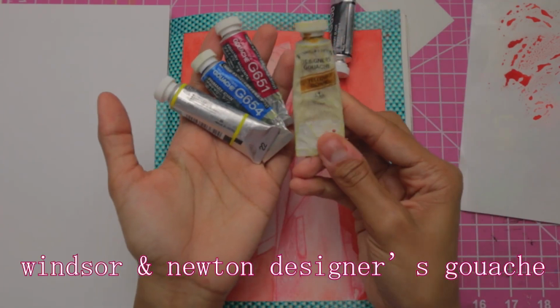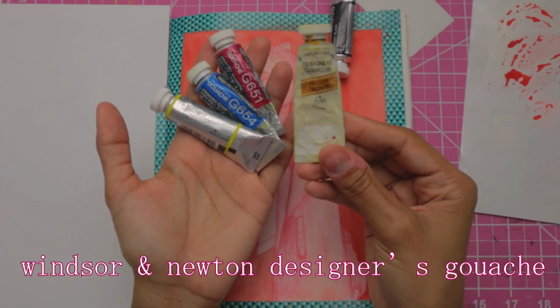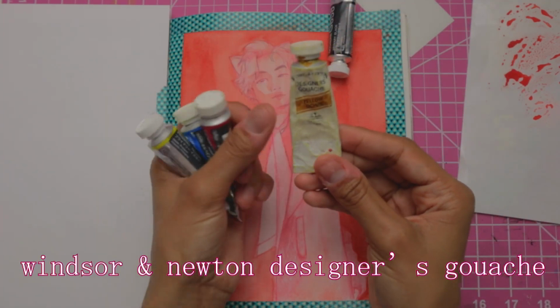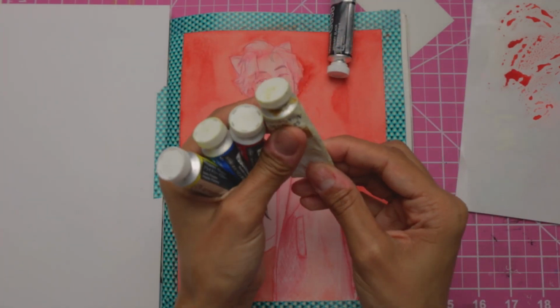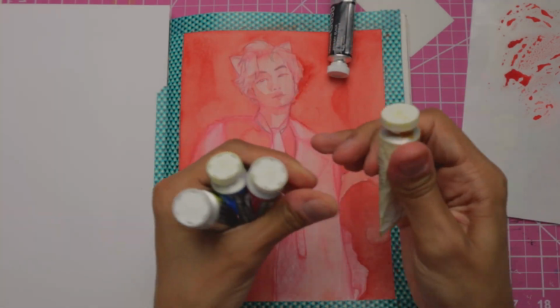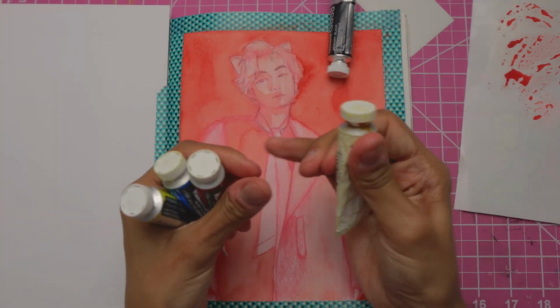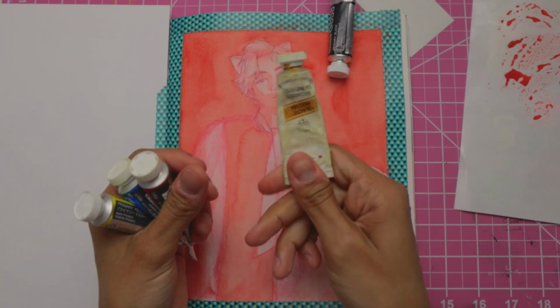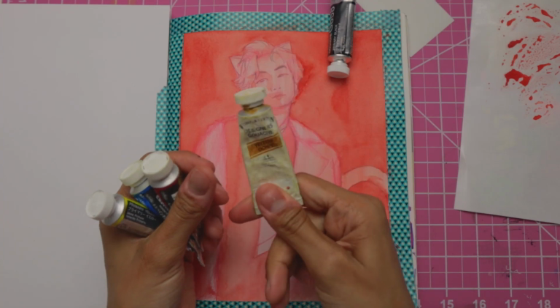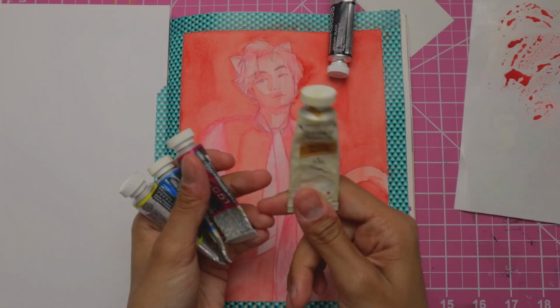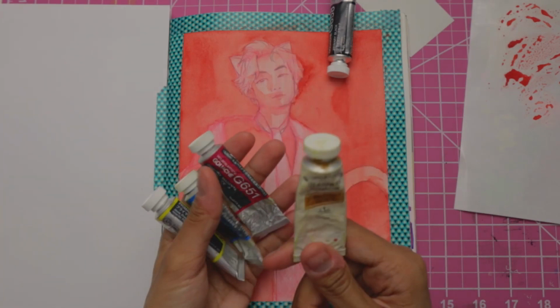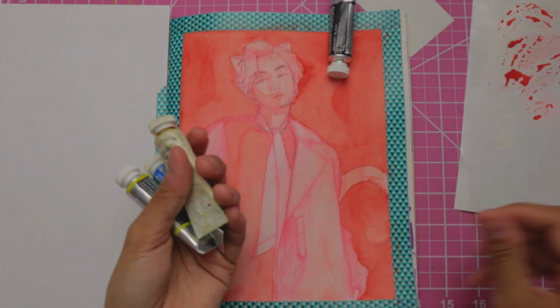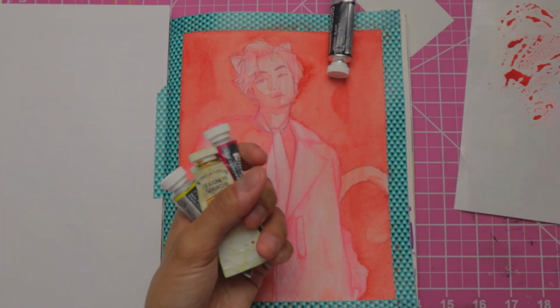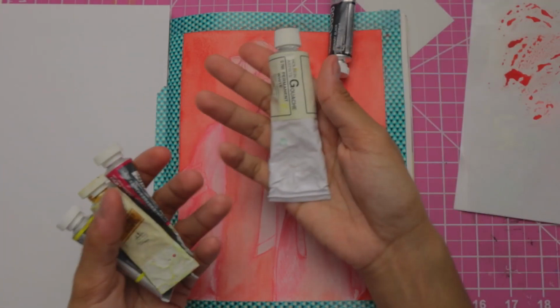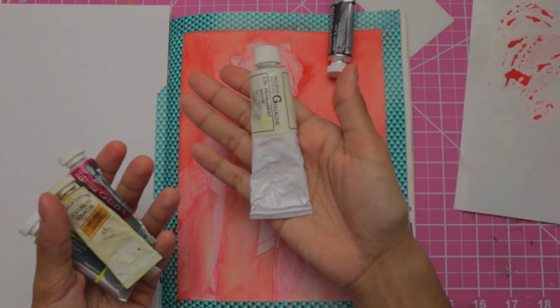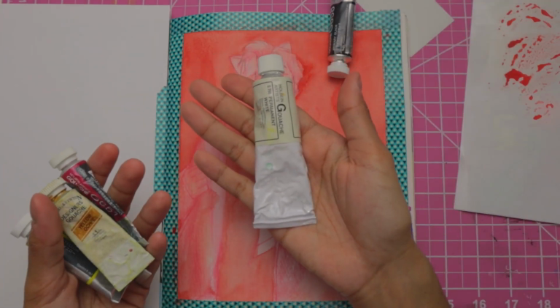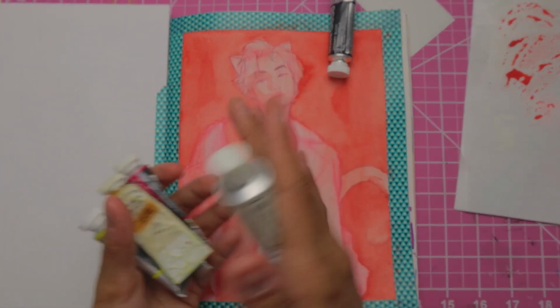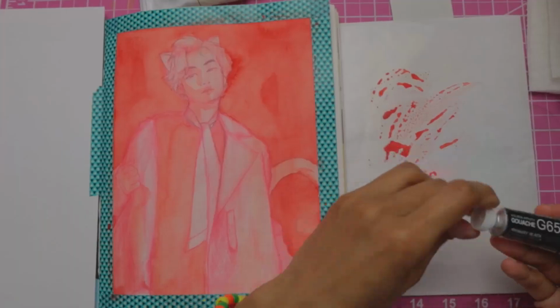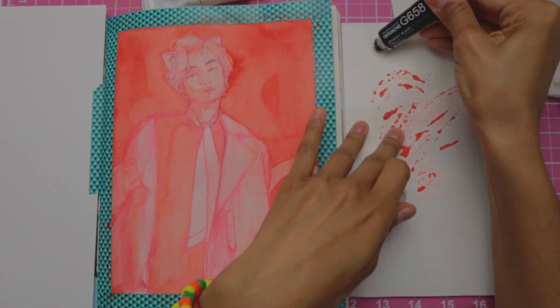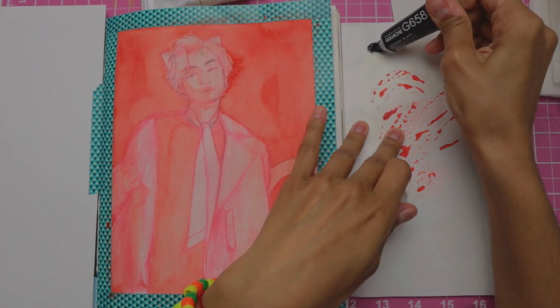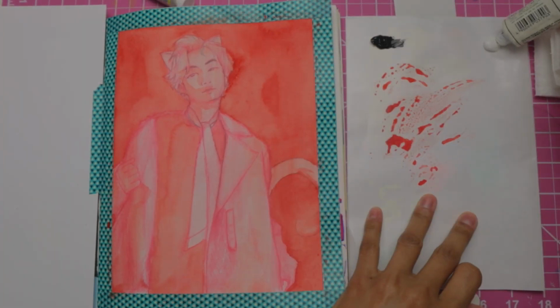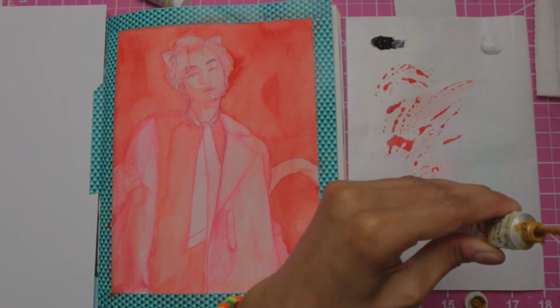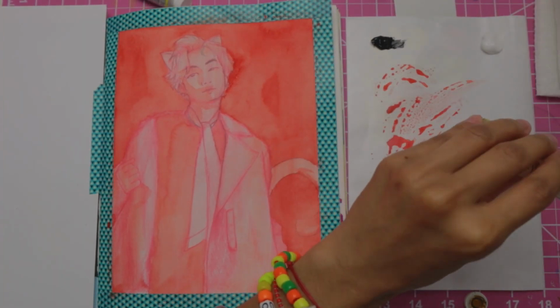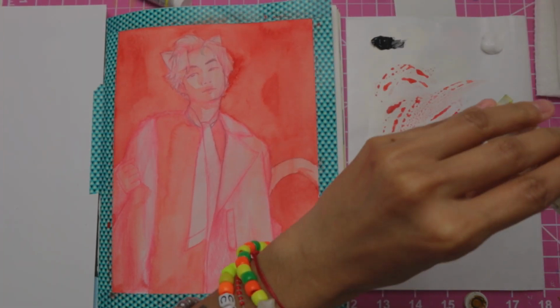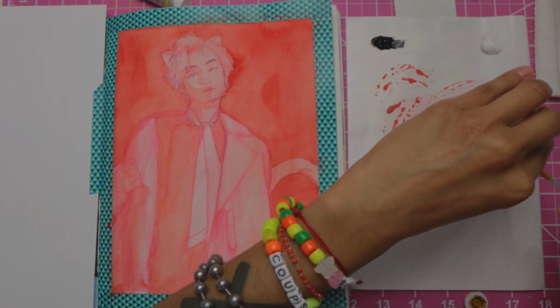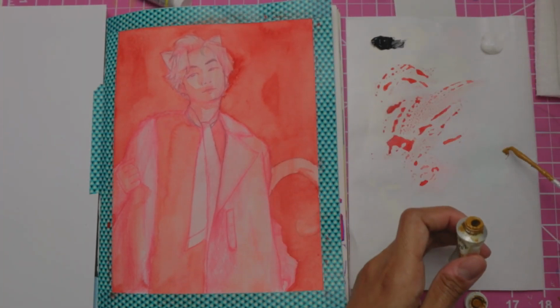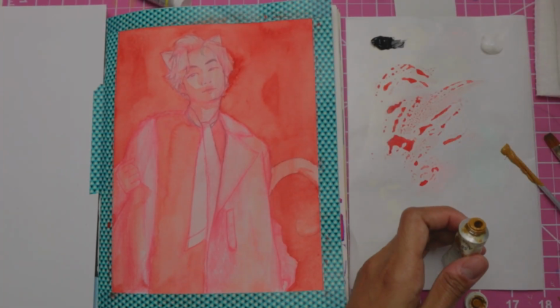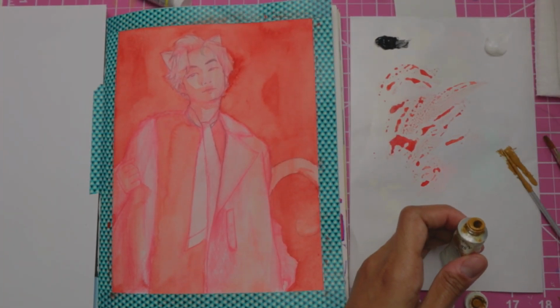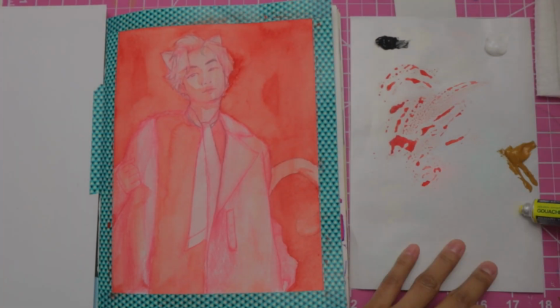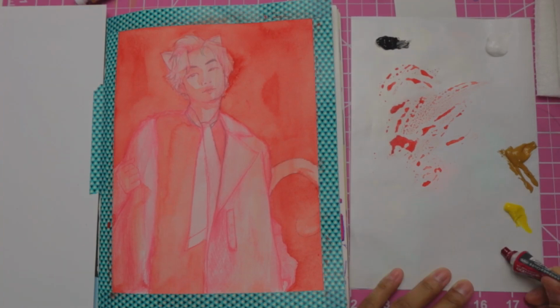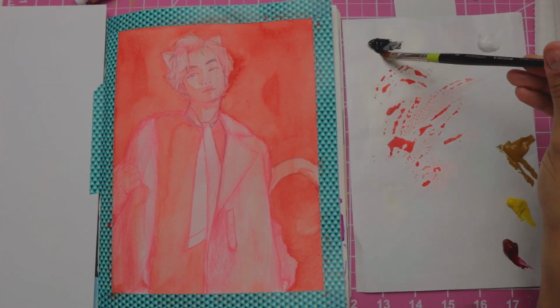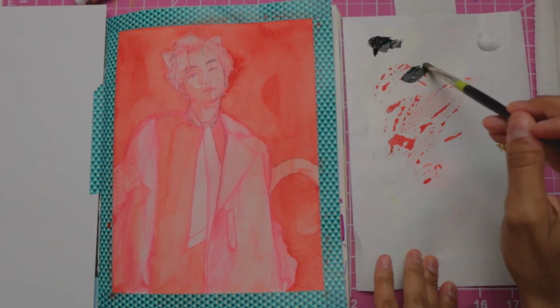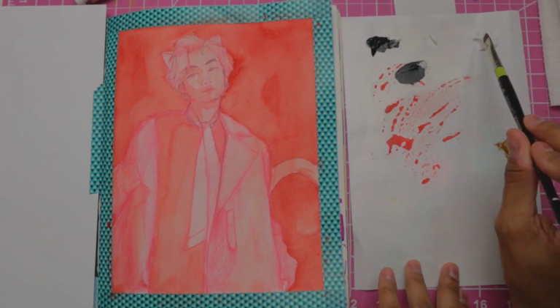This is such an old tube of paint. I don't even know if paint will come out of this. We'll see — if it does, great, if not, well, it won't. And then I just have white. I'm going to do the background last. I think I'm going to start with the jacket because that's the darkest.